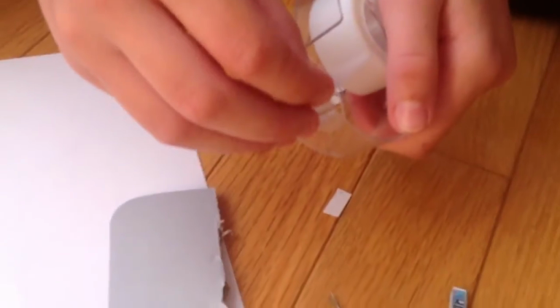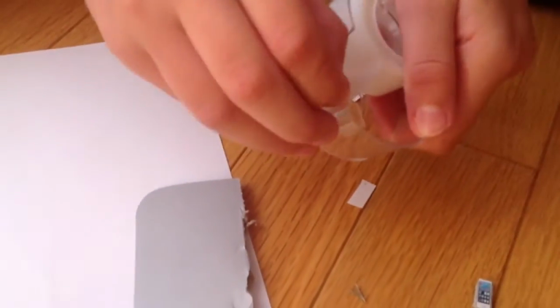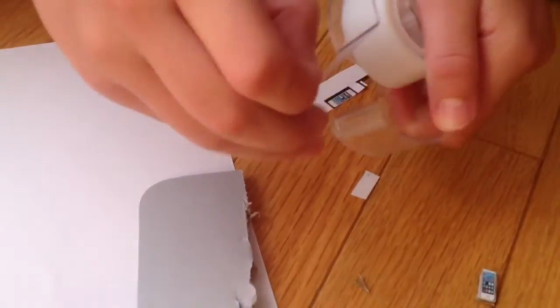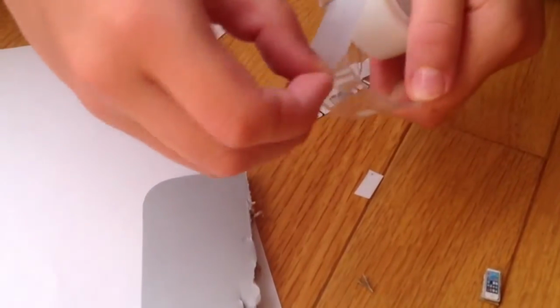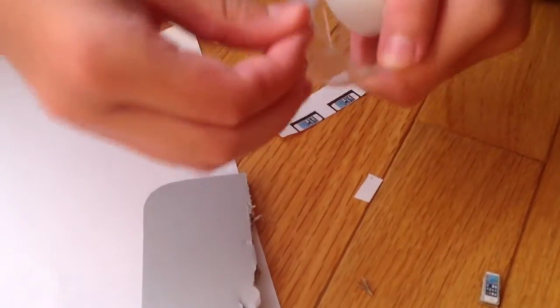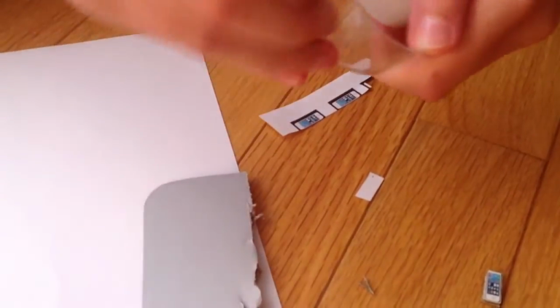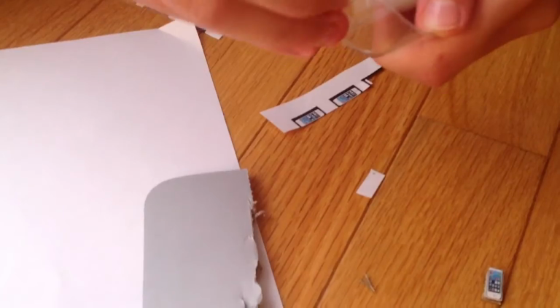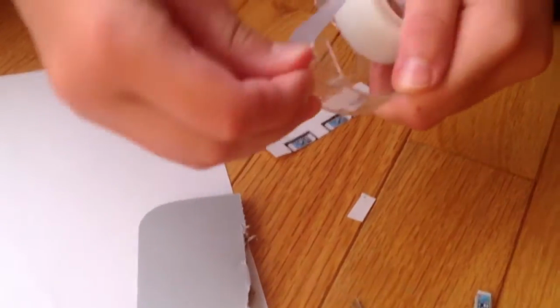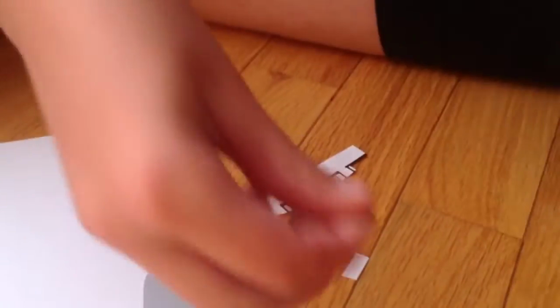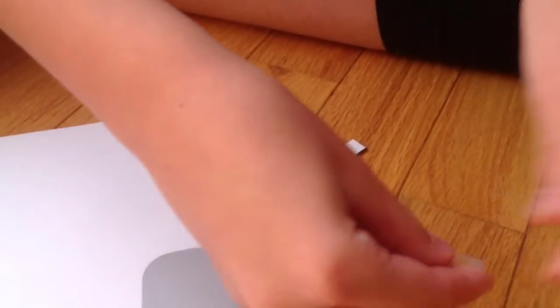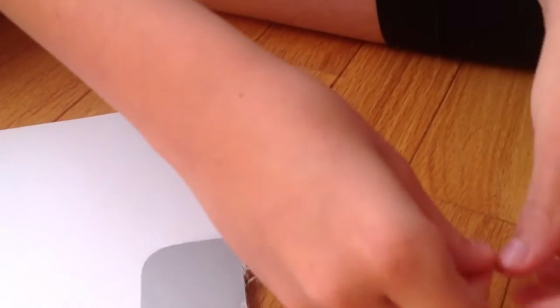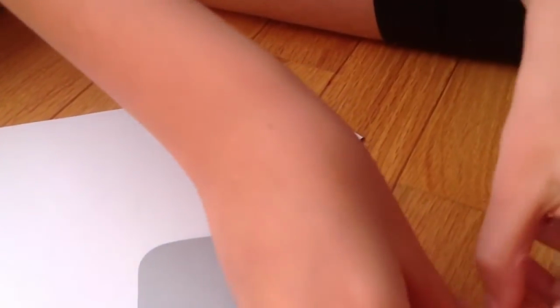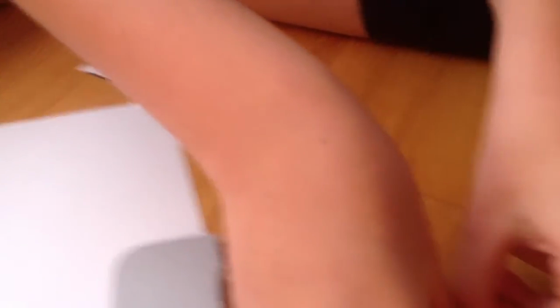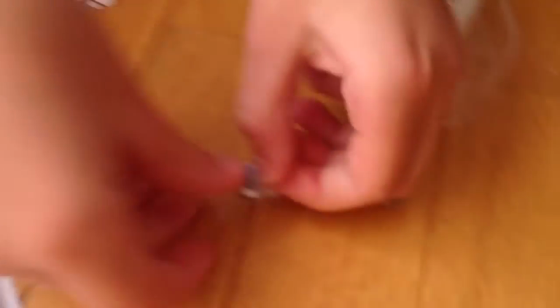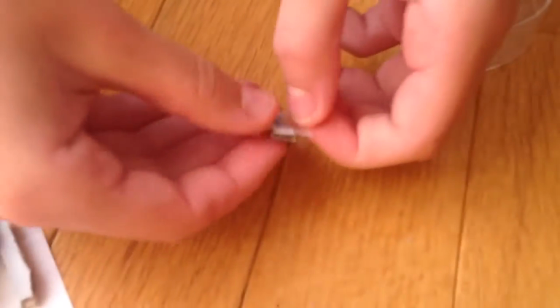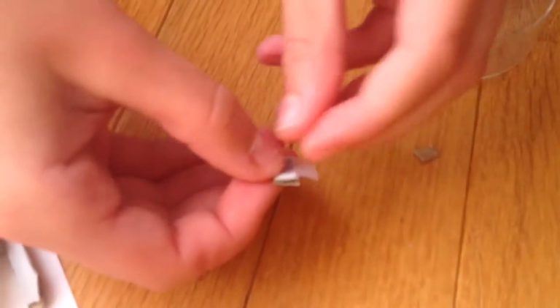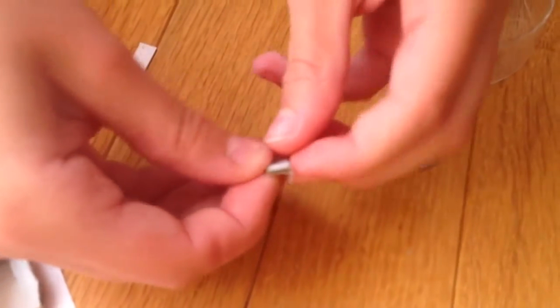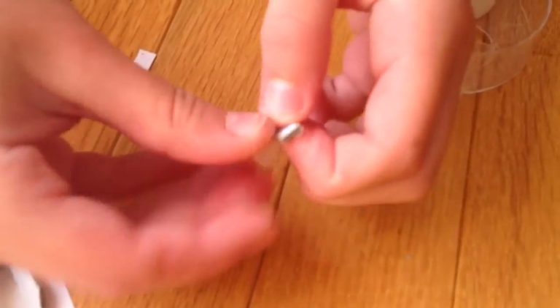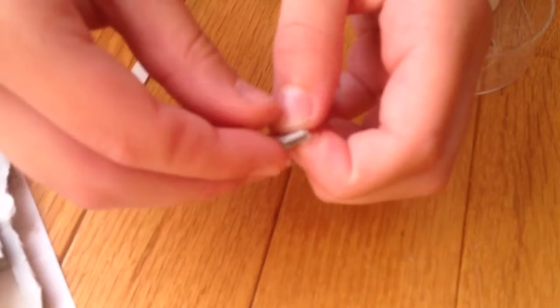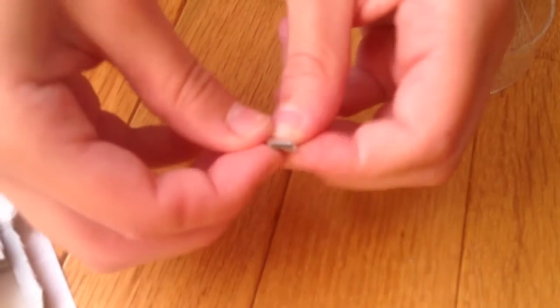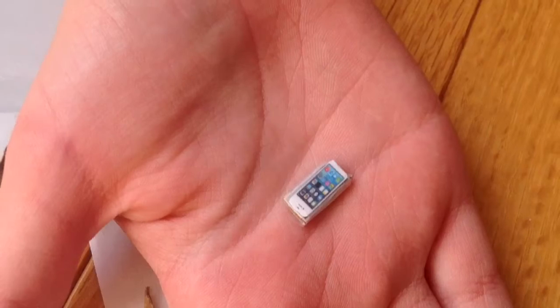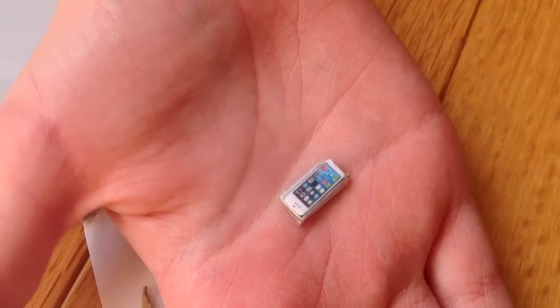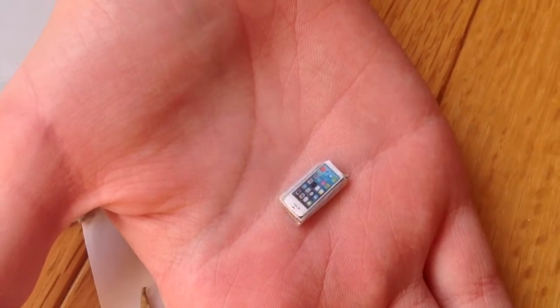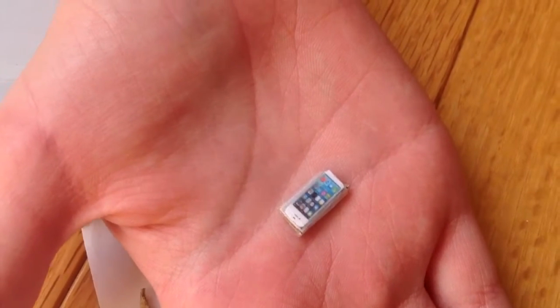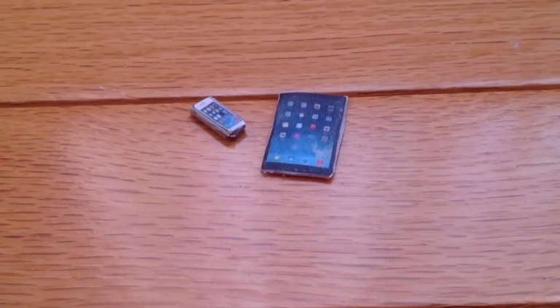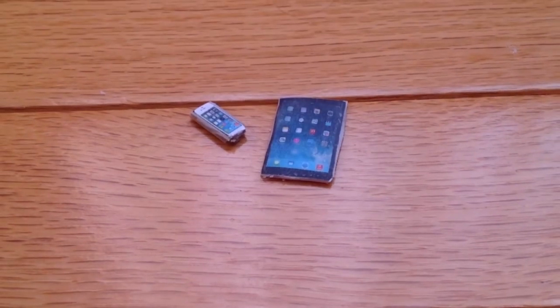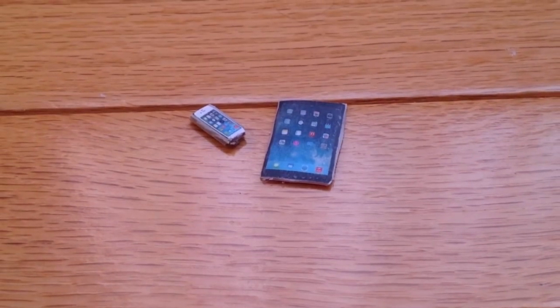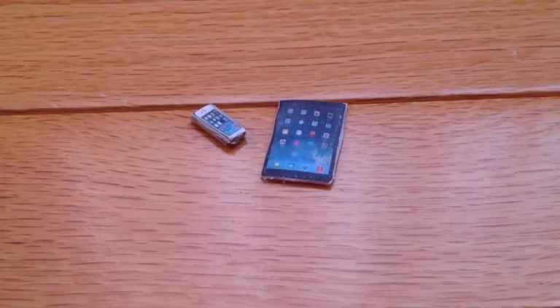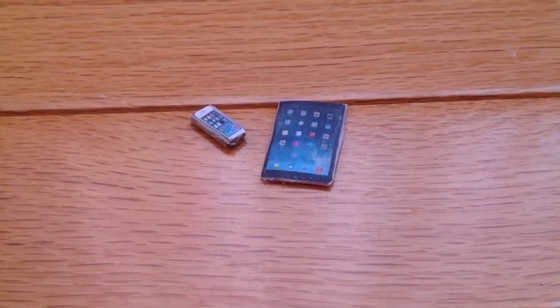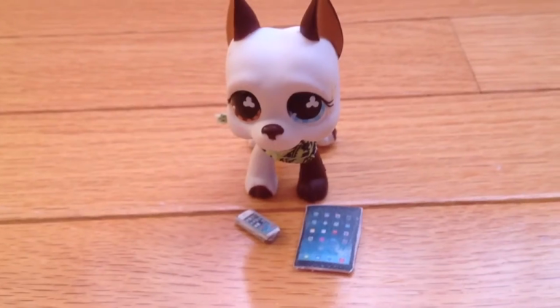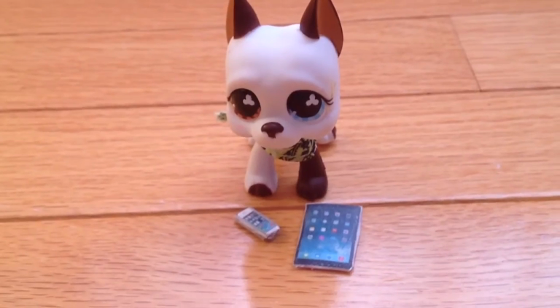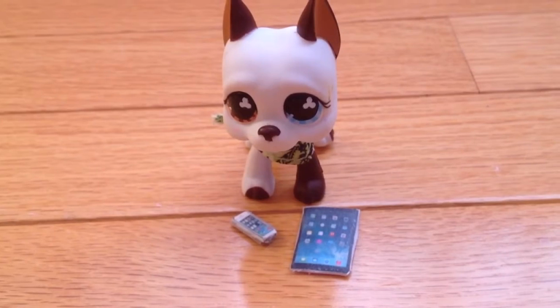Once you've printed them out, seal them with some tape for extra insurance and better looks. And you're finished! Happy crafting!